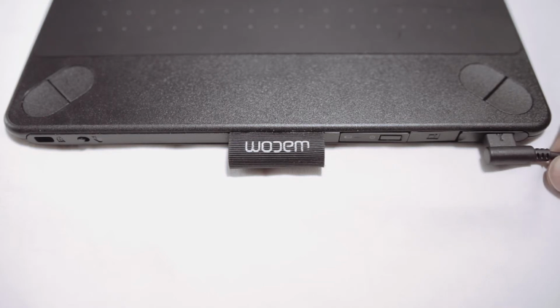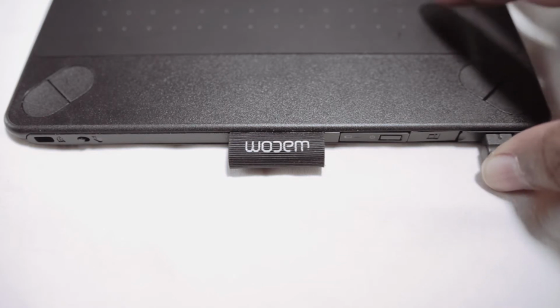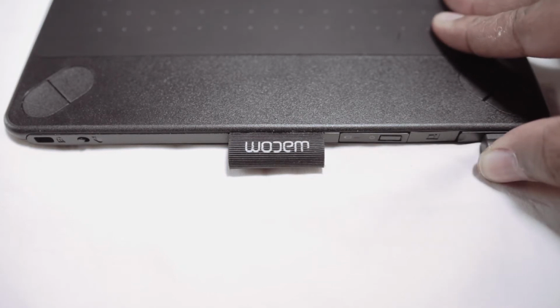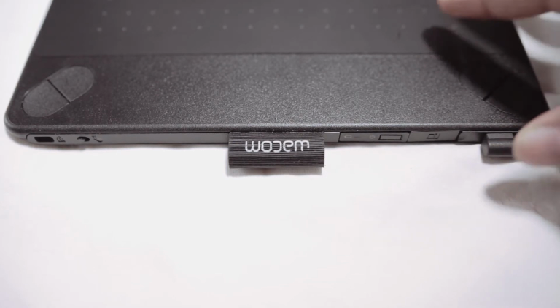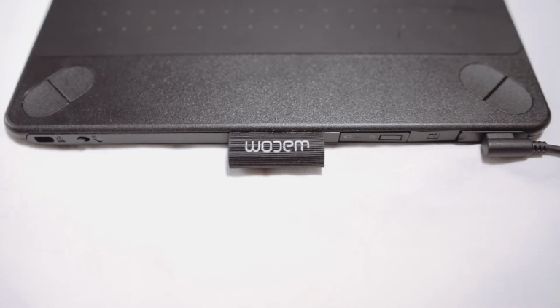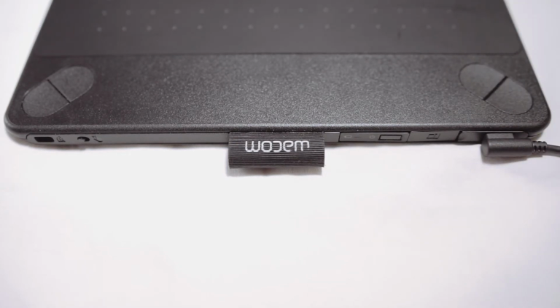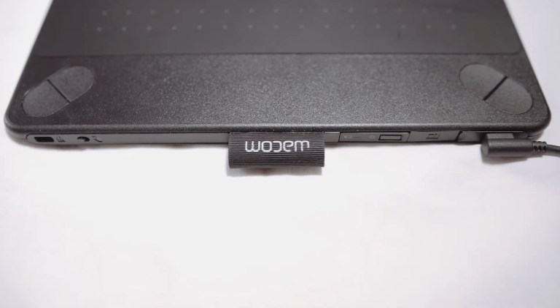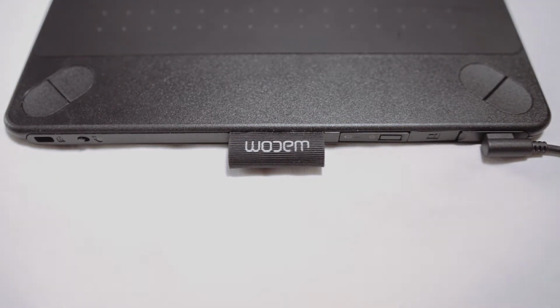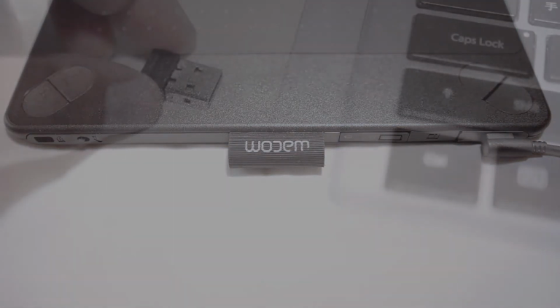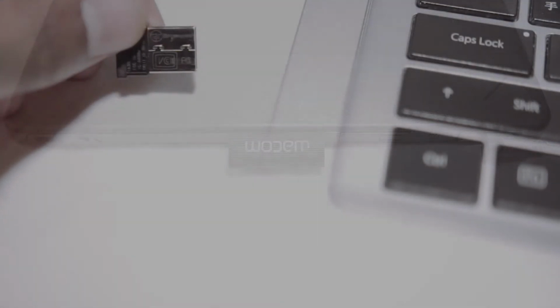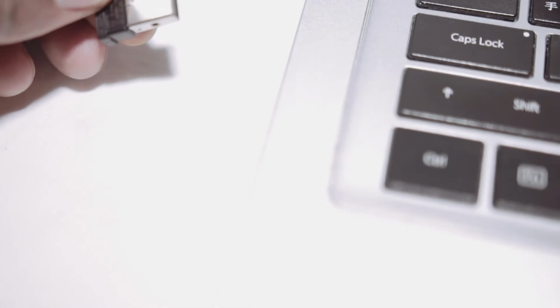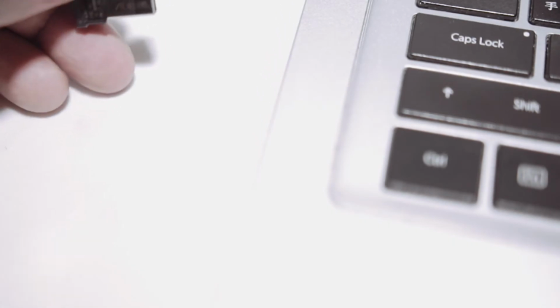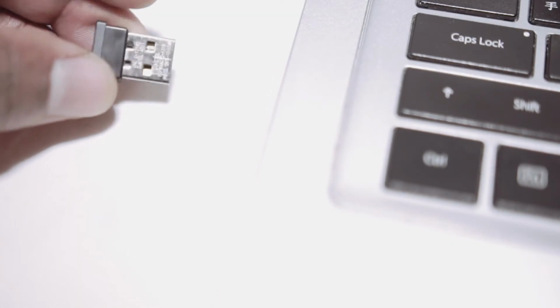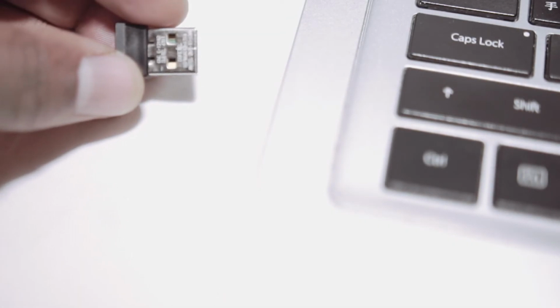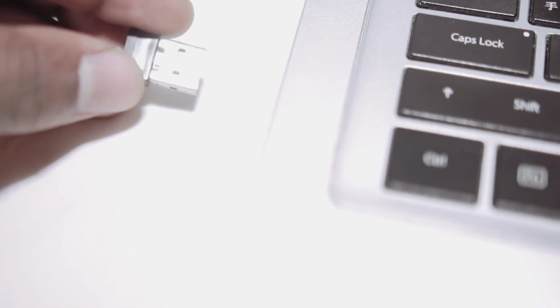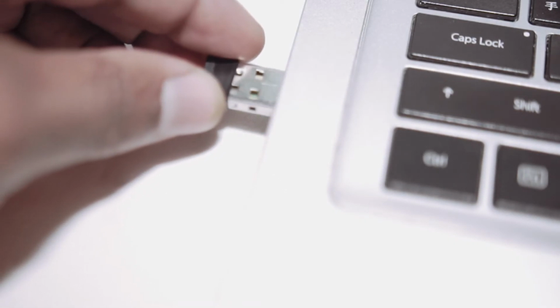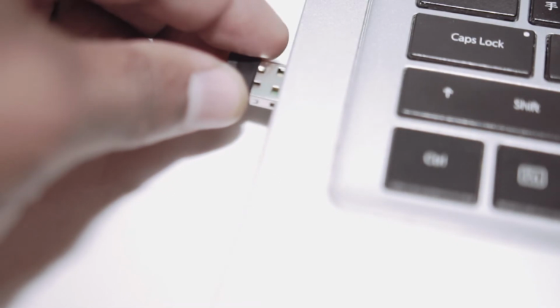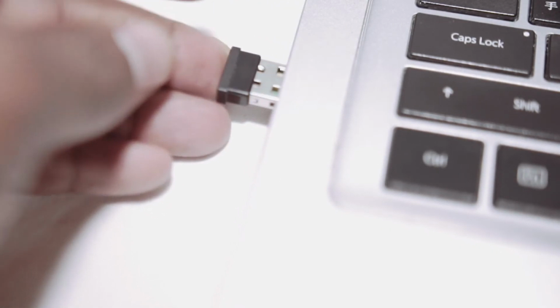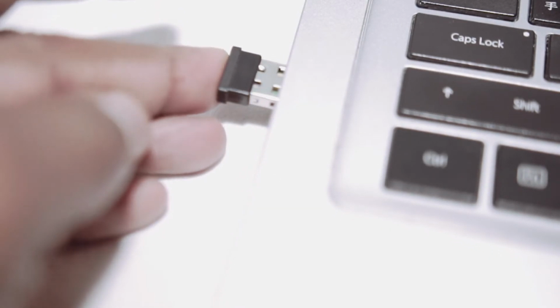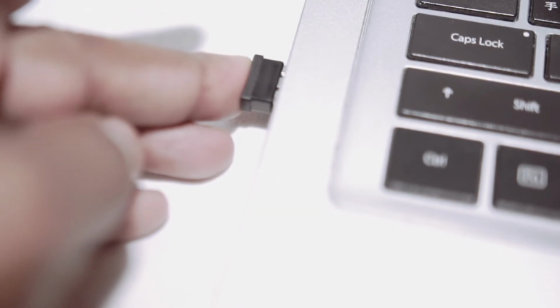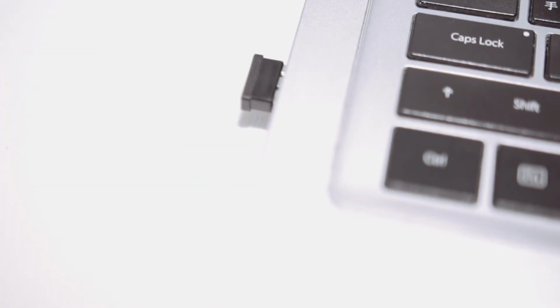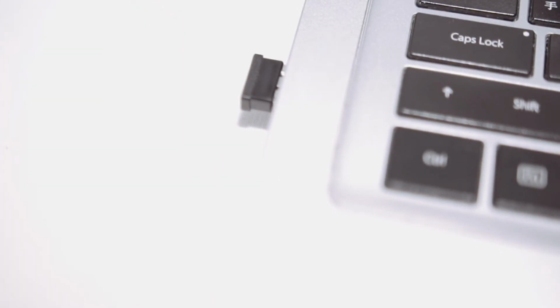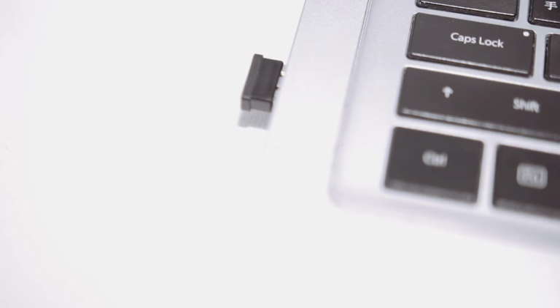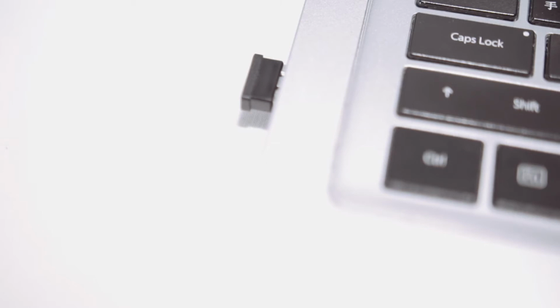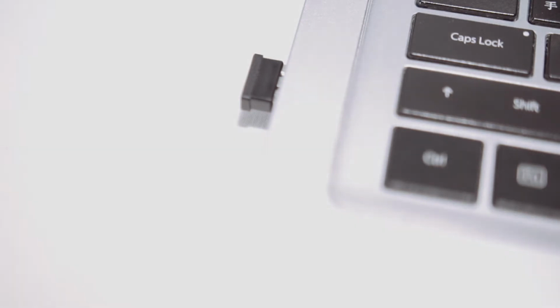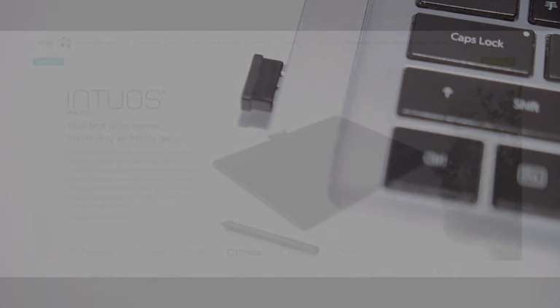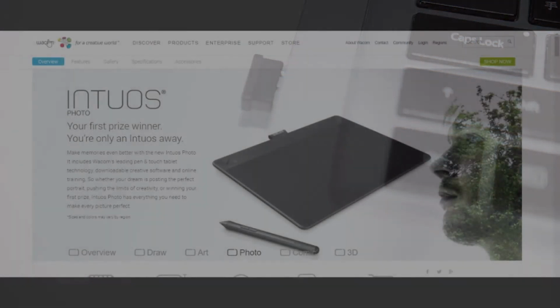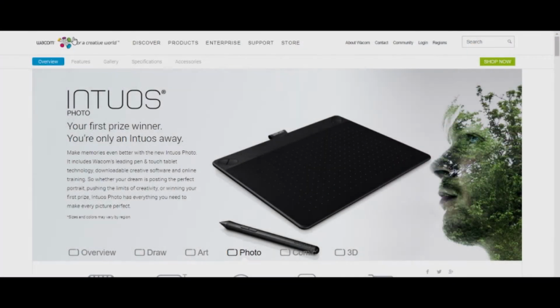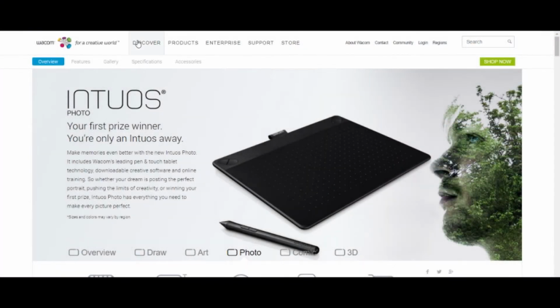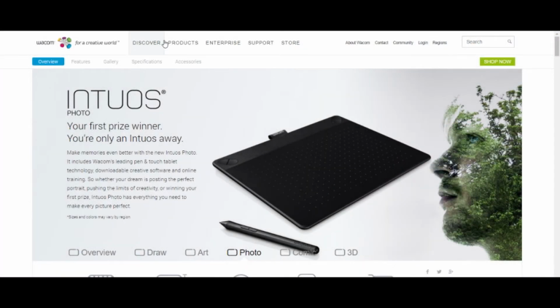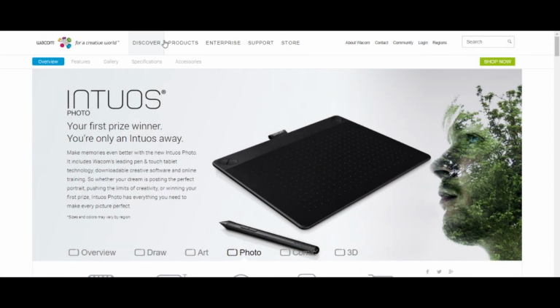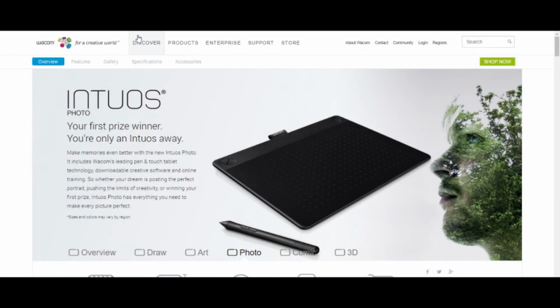This is where you place the USB cable that comes with it in the back, and it charges the battery. As you can see, the wireless dongle plugs right into the USB port on your laptop, so it's very easy and convenient.